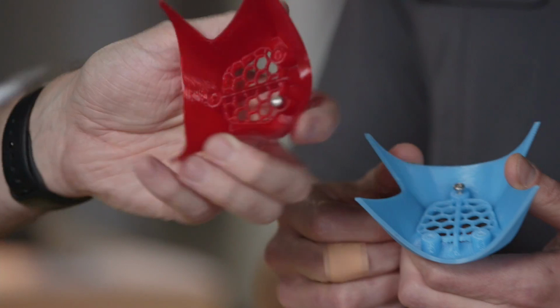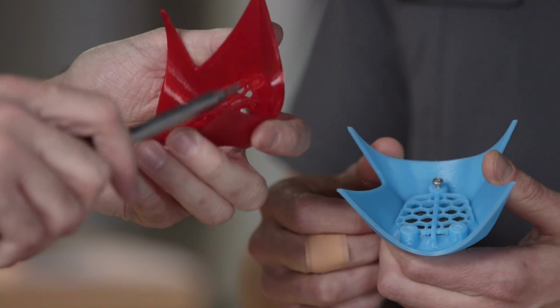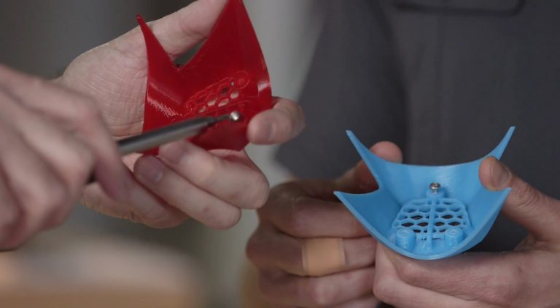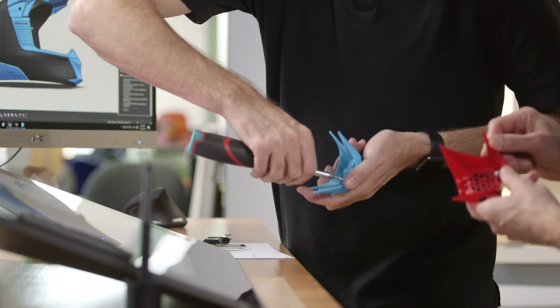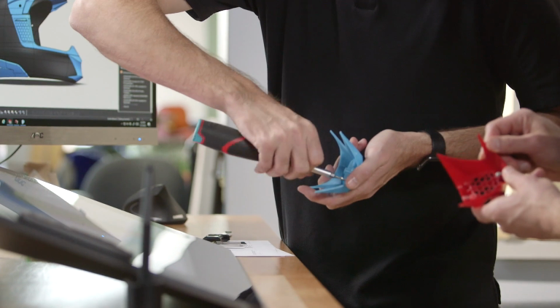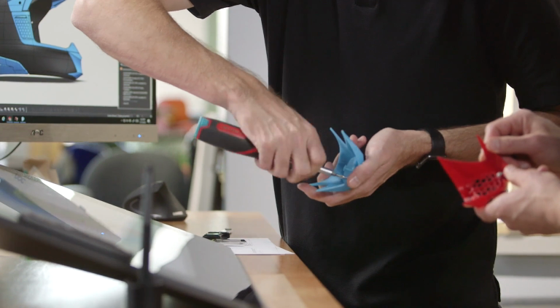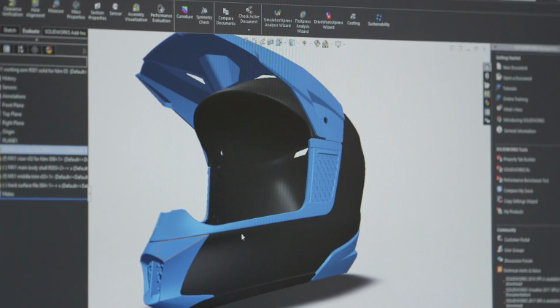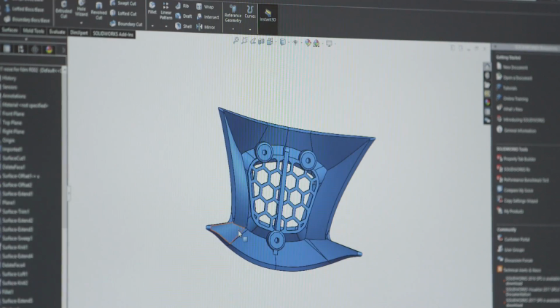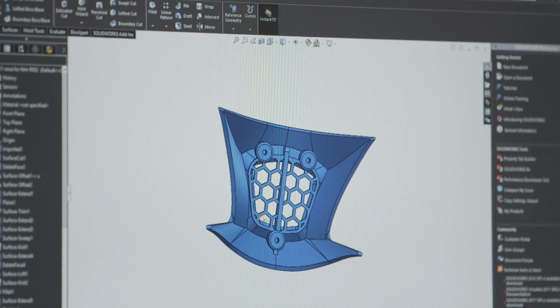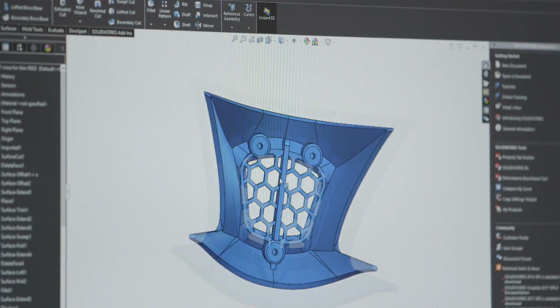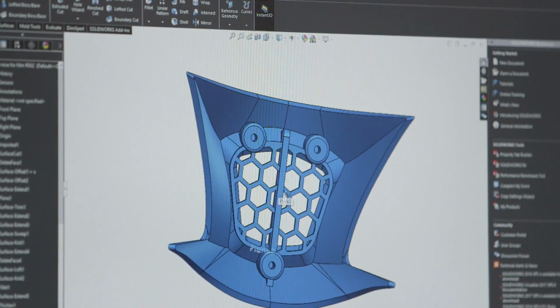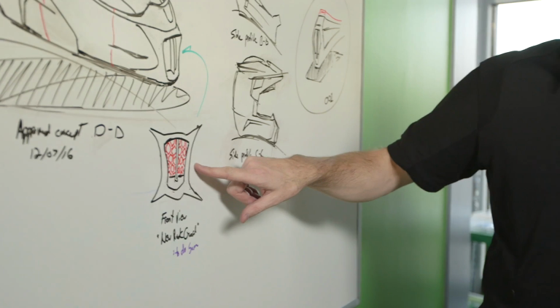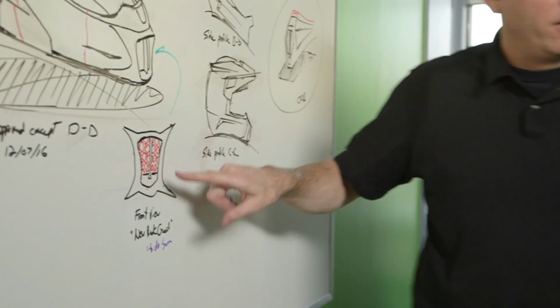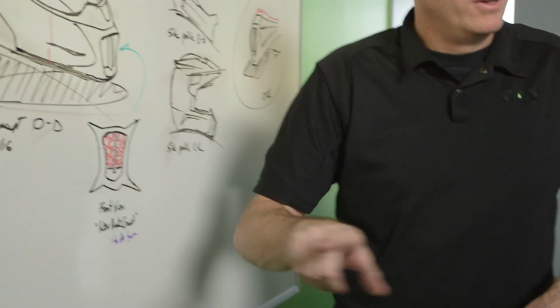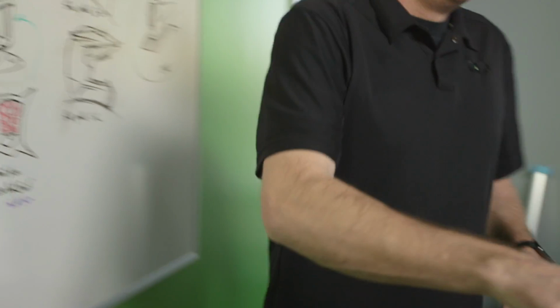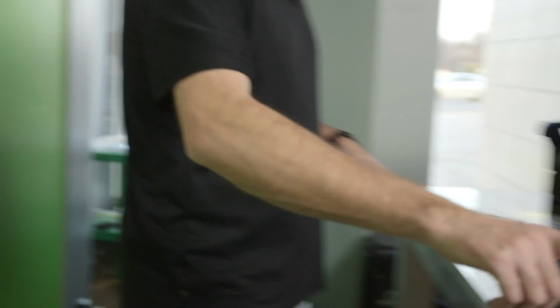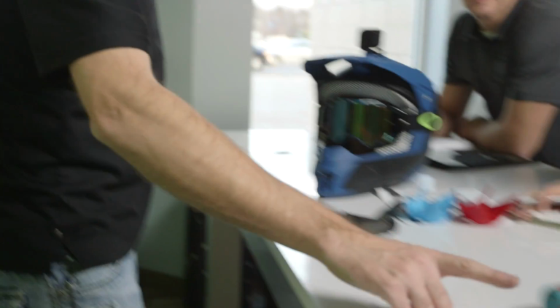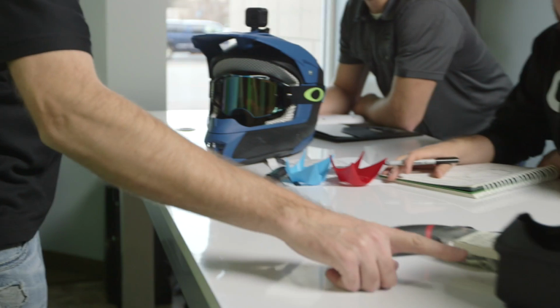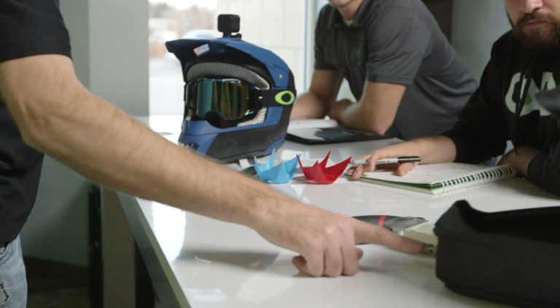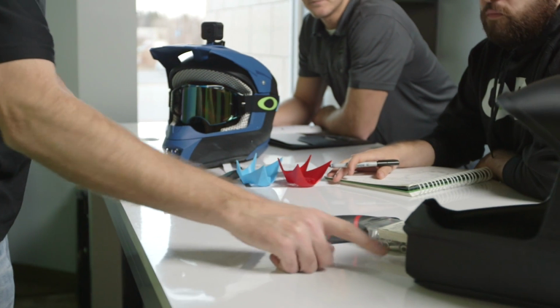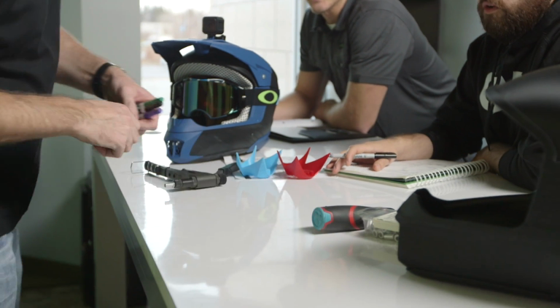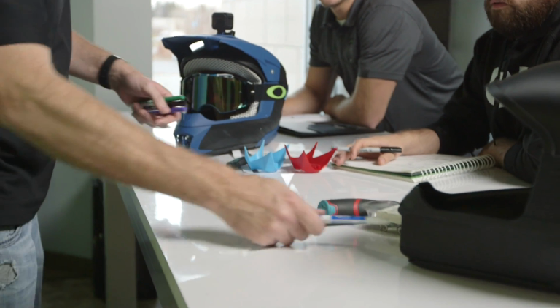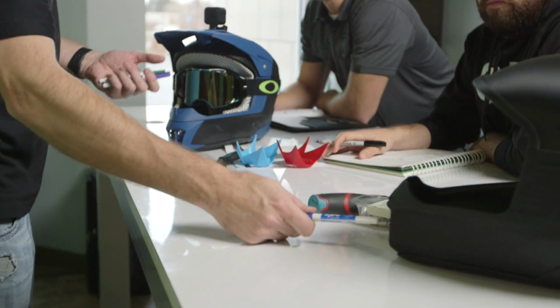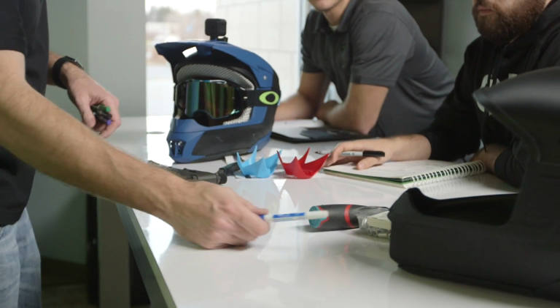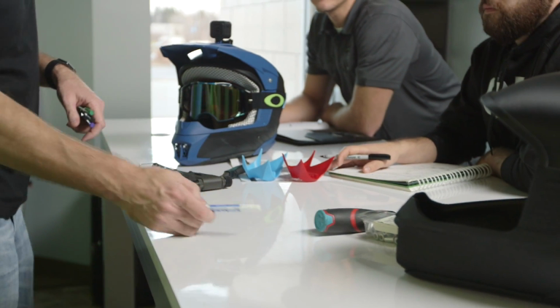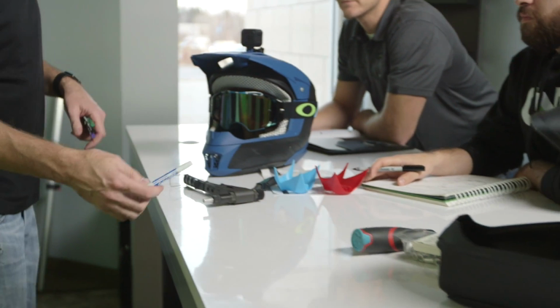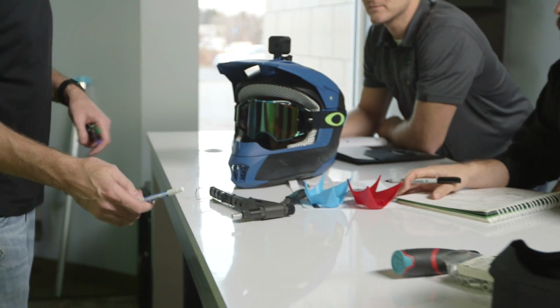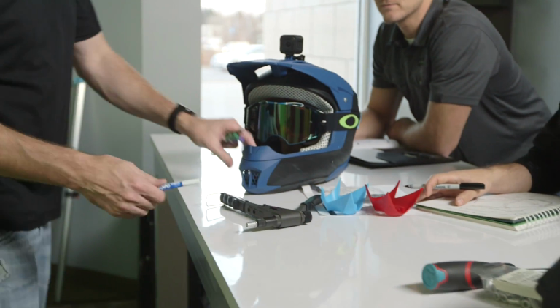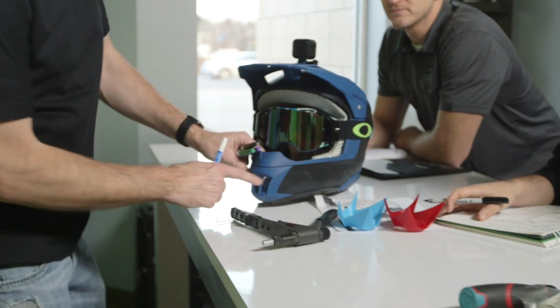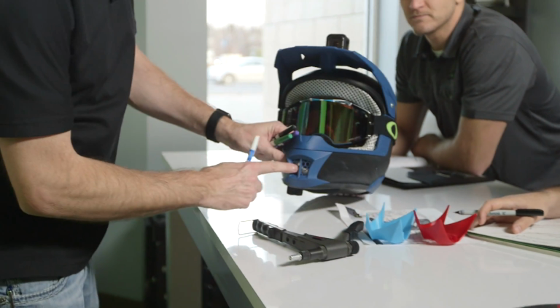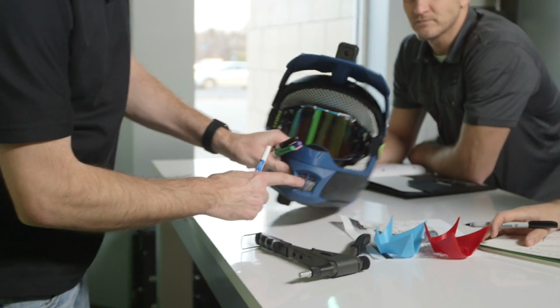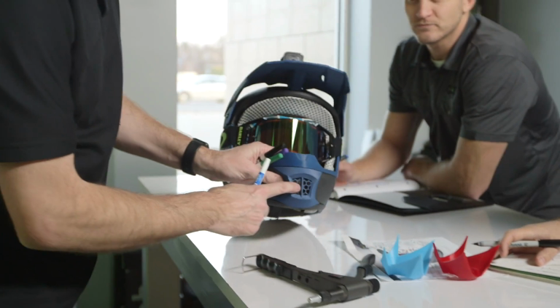We print parts now on a daily basis — it's actually part of our design process. The key to fast-track product development is getting these physical samples in front of our customers as soon as possible. We're able to get brand new iterations done in a matter of hours.